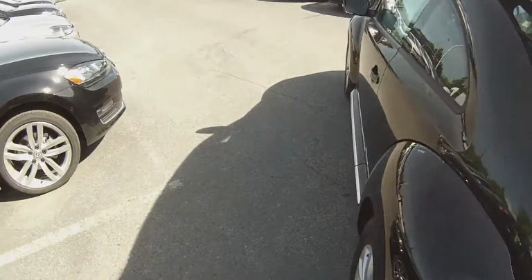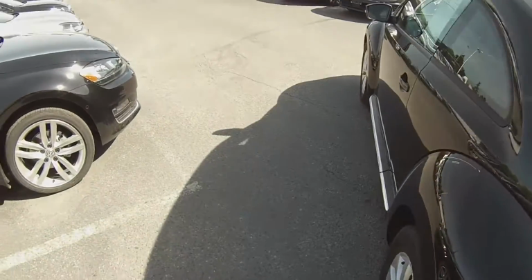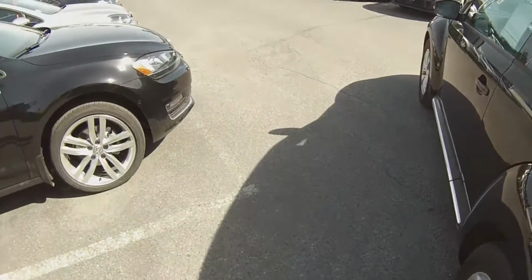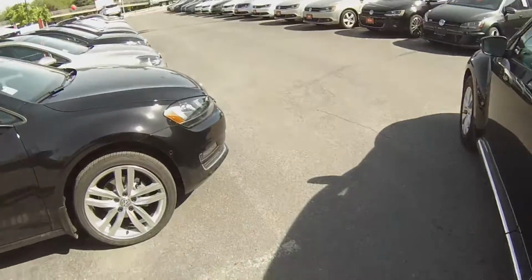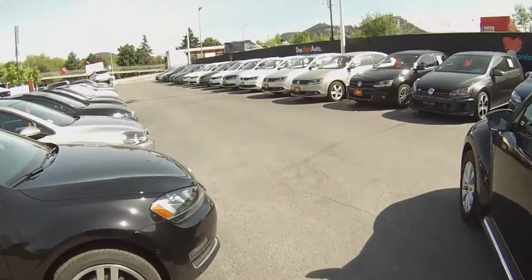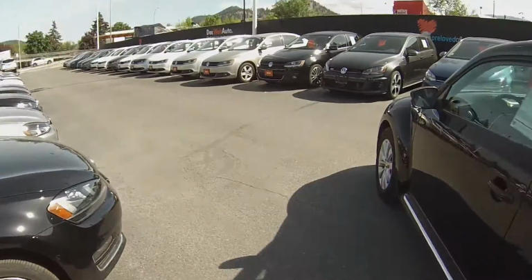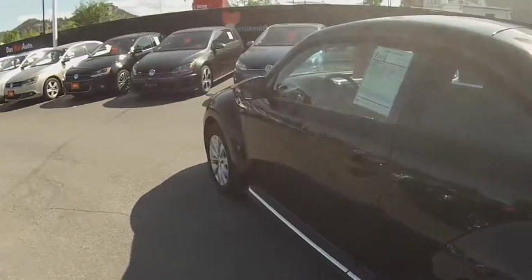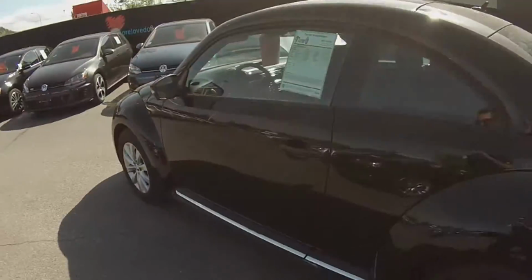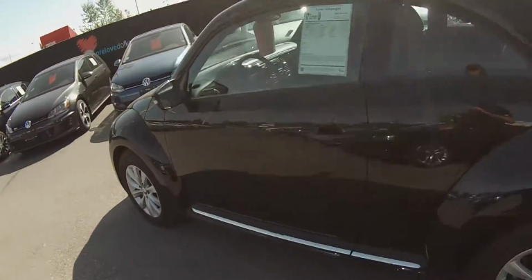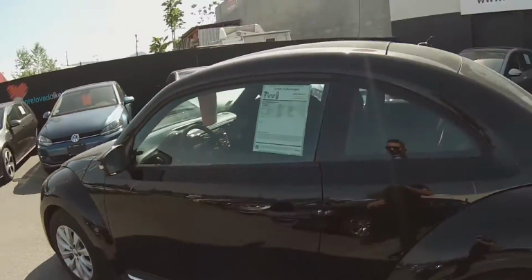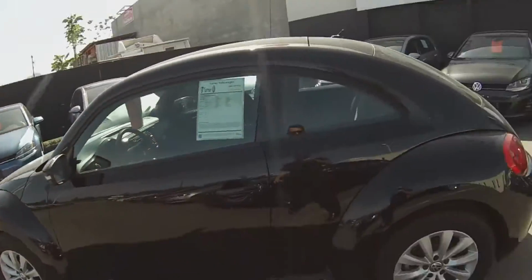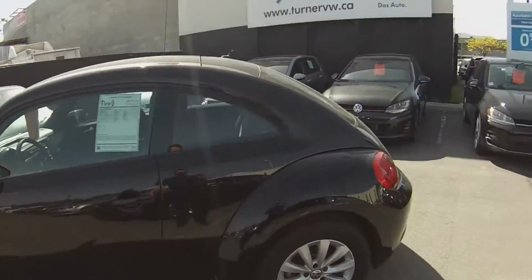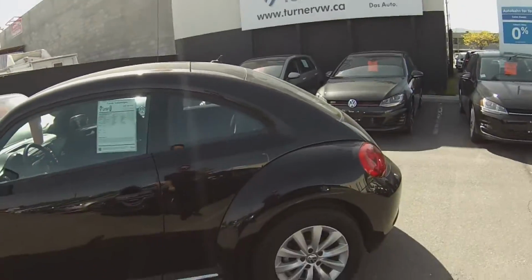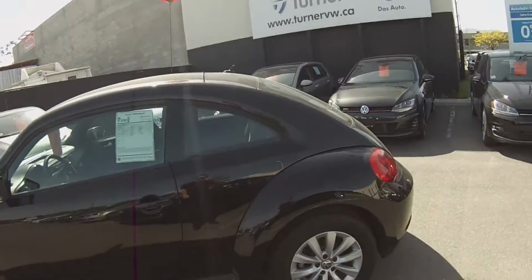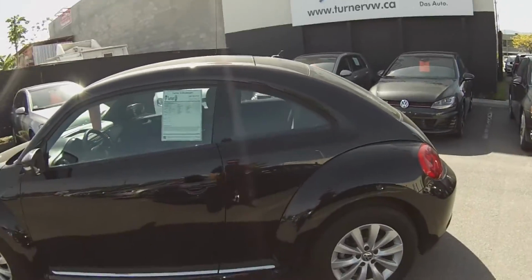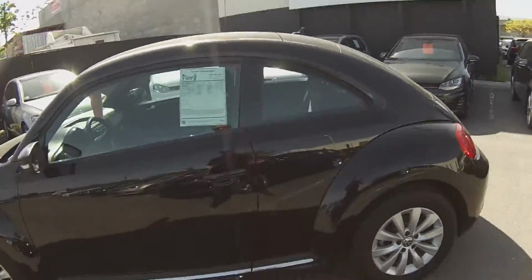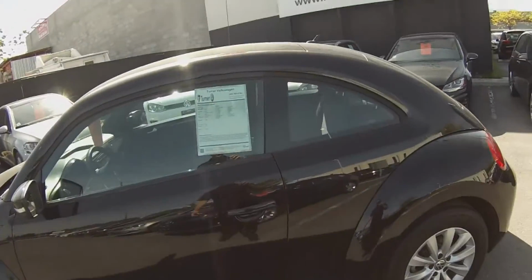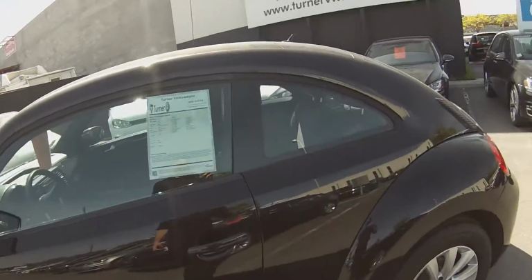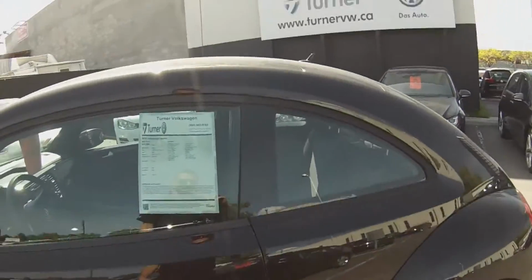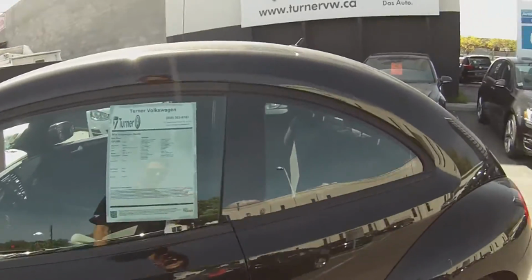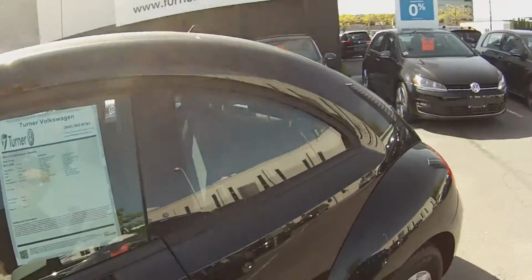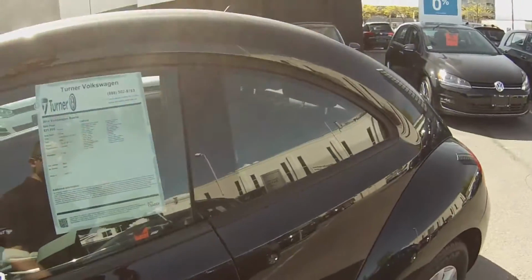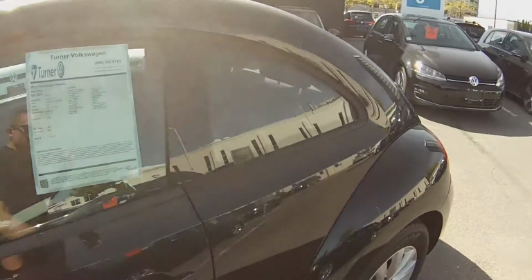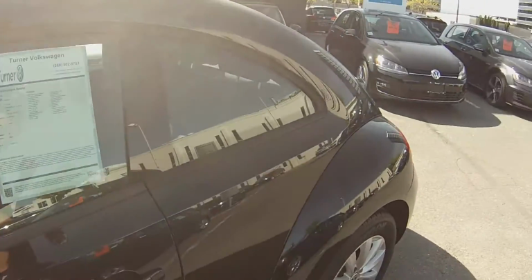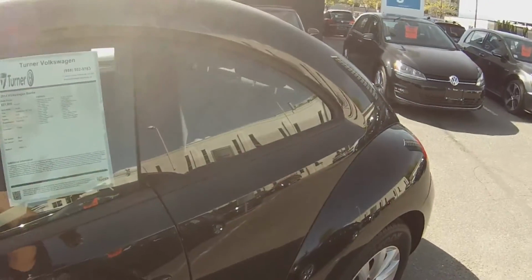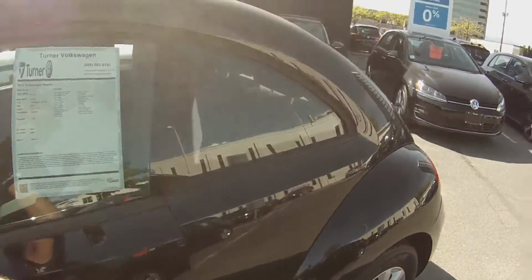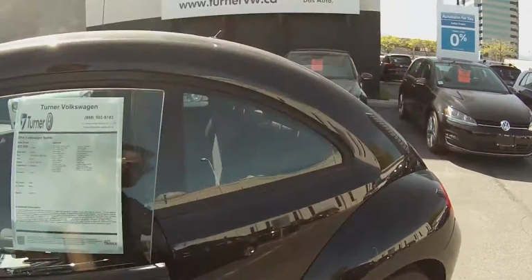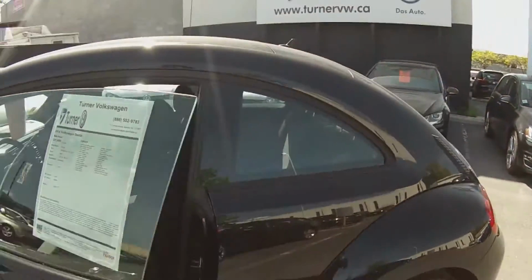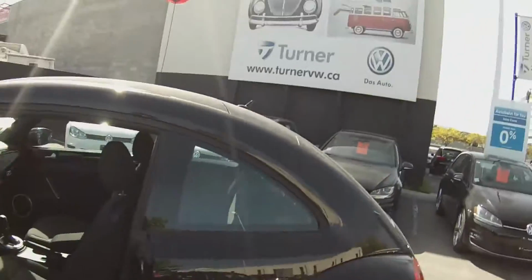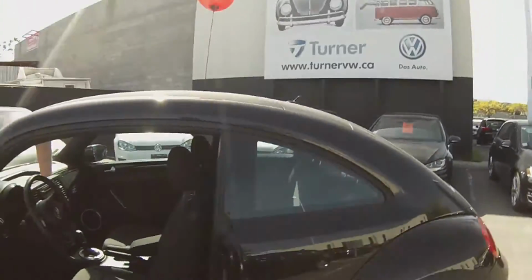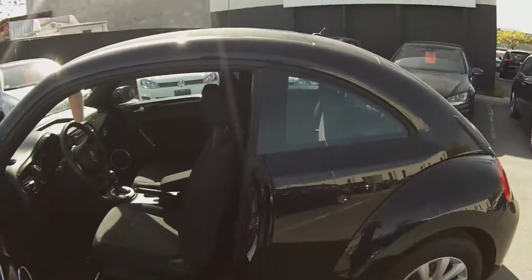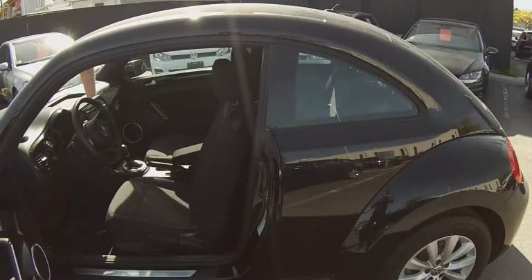This is a Turner owned and serviced Beetle itself, so it's never left the Turner name and has been serviced since day one at our dealership here.